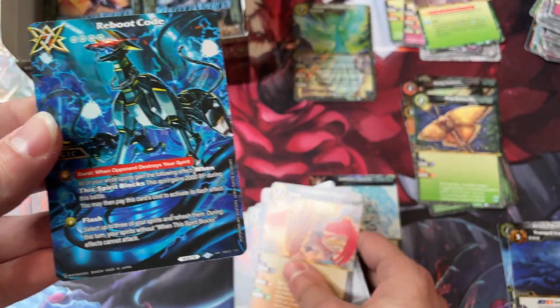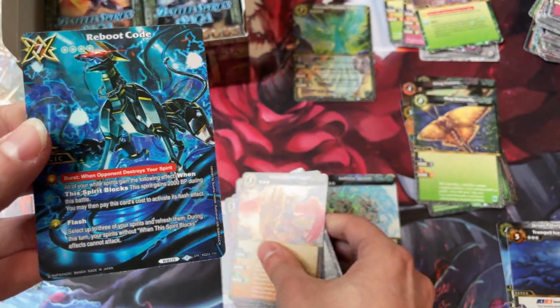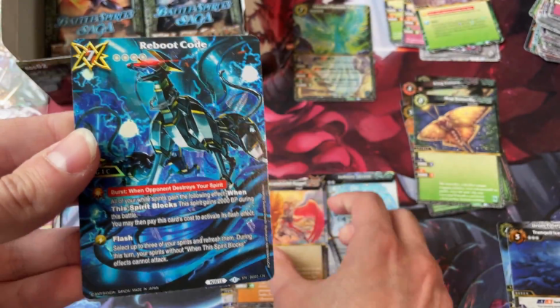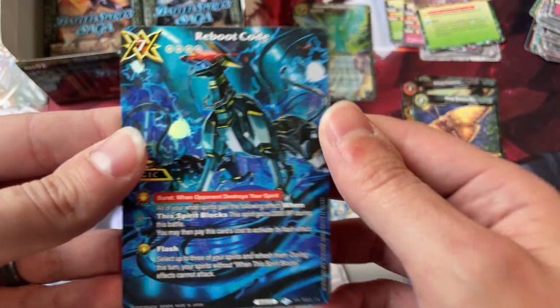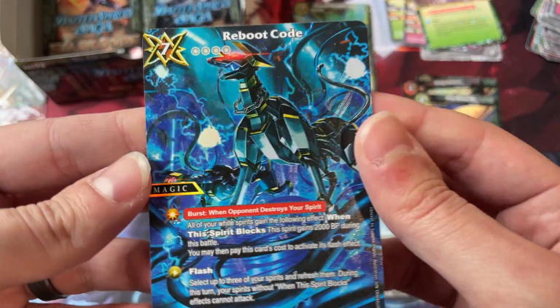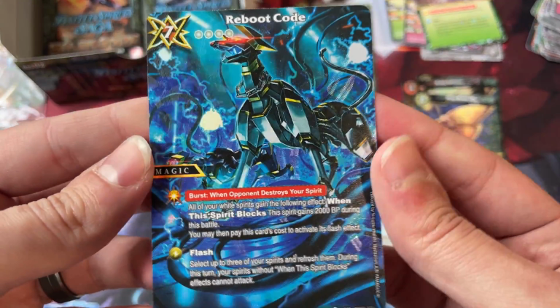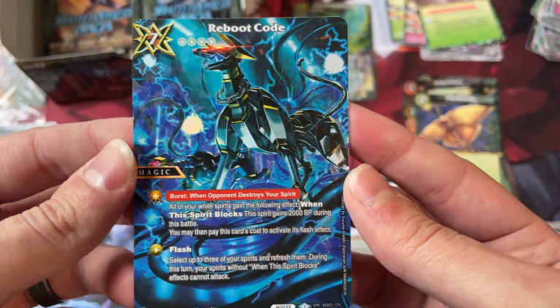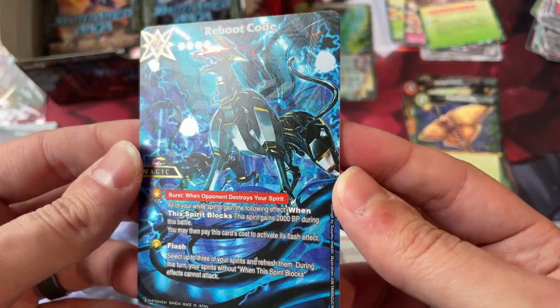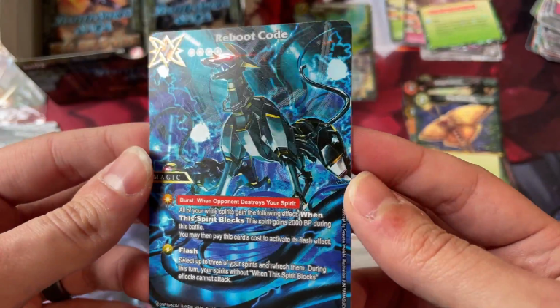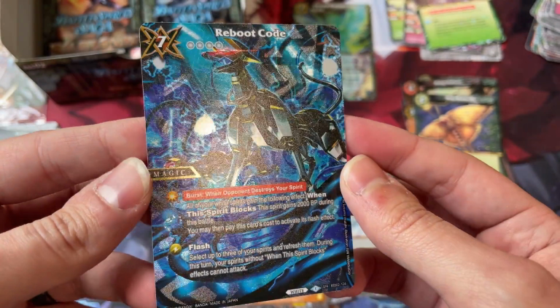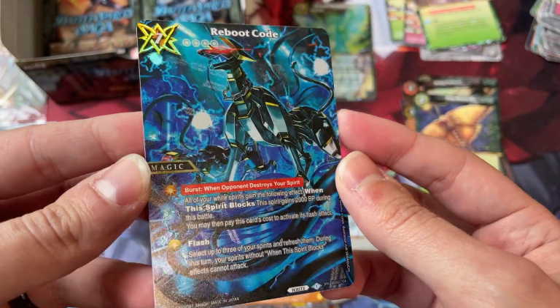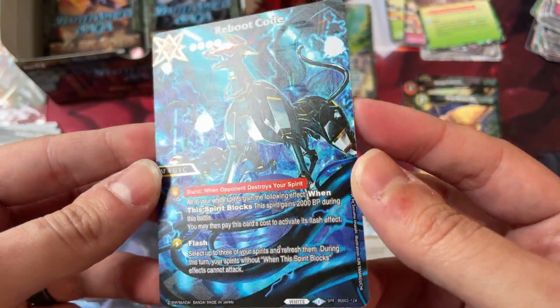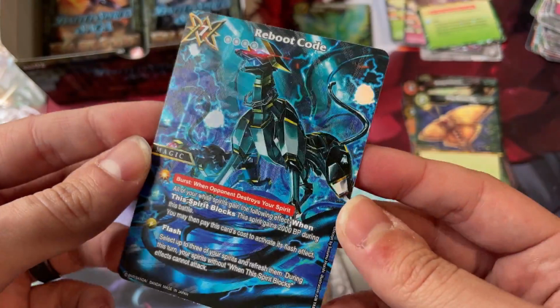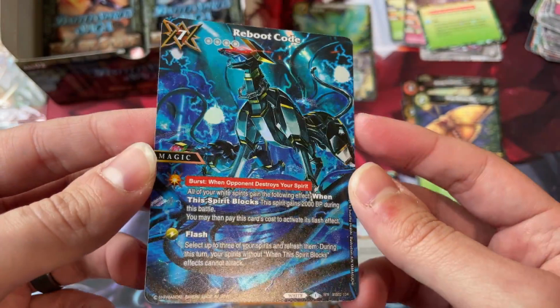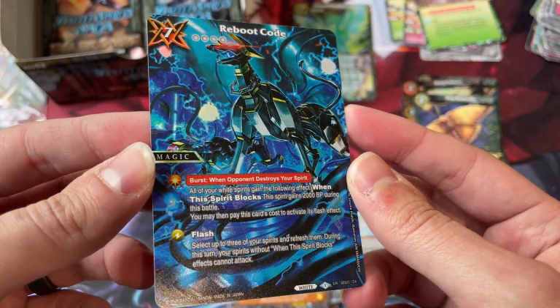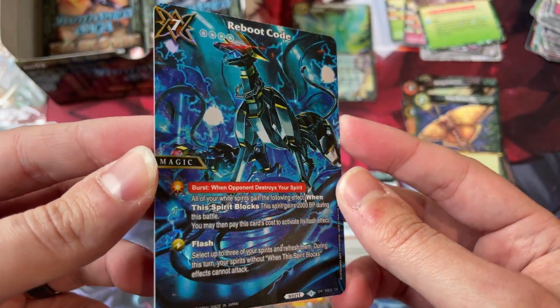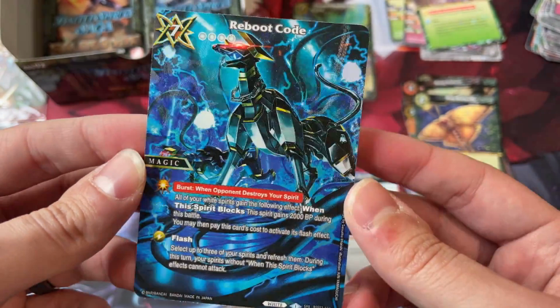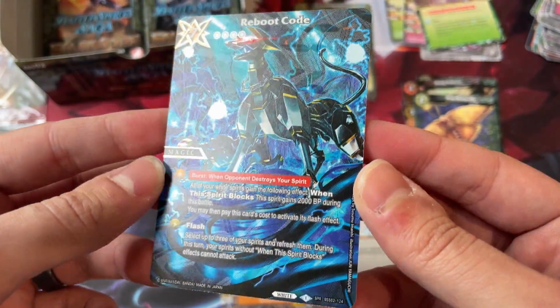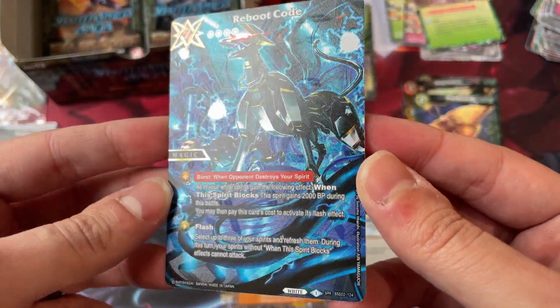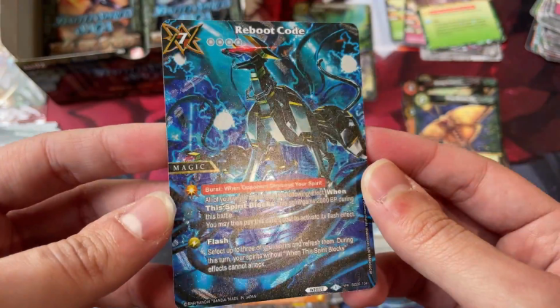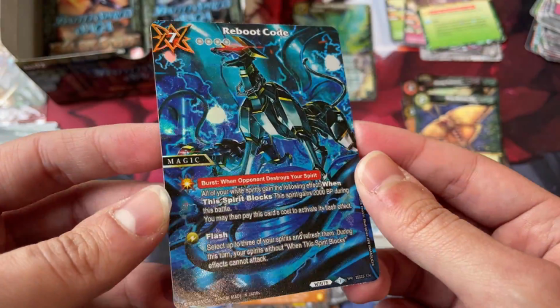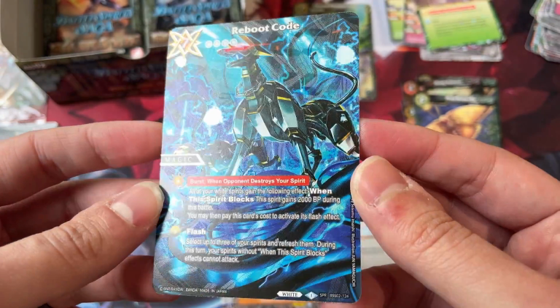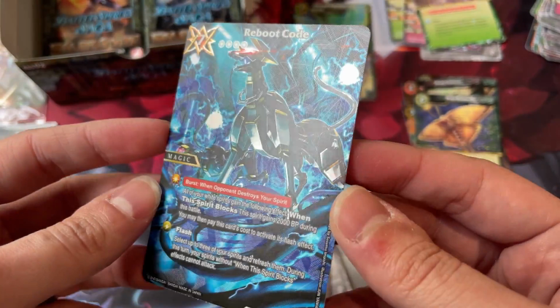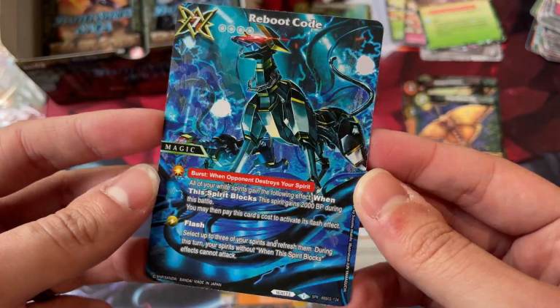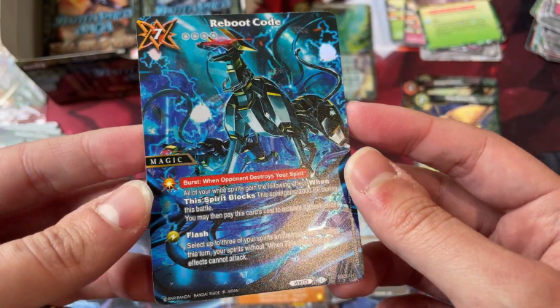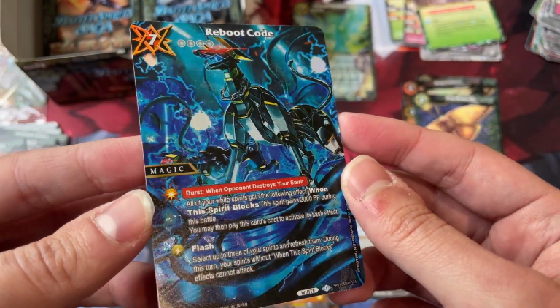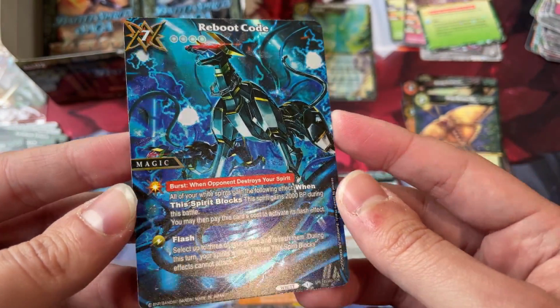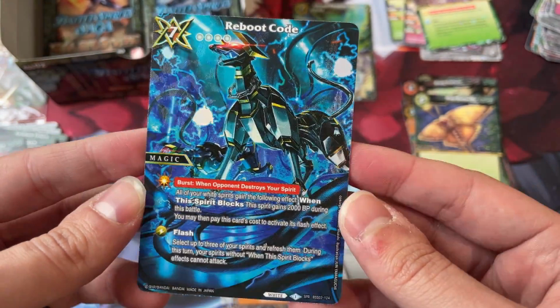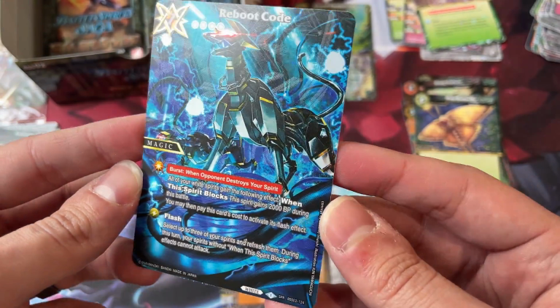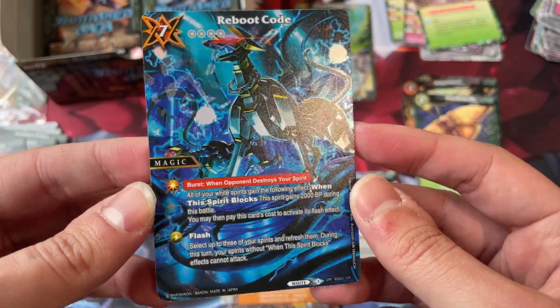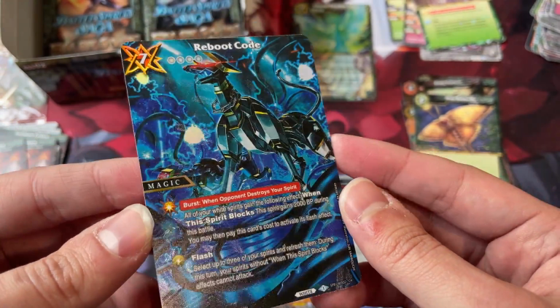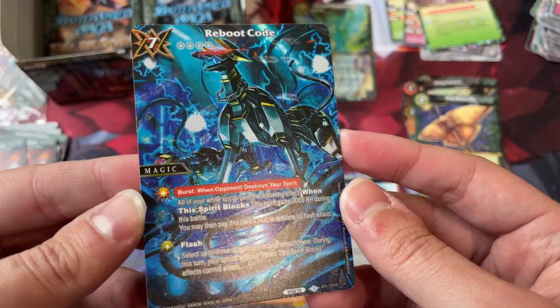We got our SPR — our Reboot Code. I'll take that. It's not a Gundam SPR, but that's okay. As a white main, I'll happily take this.